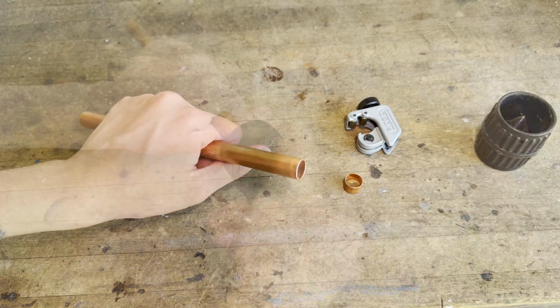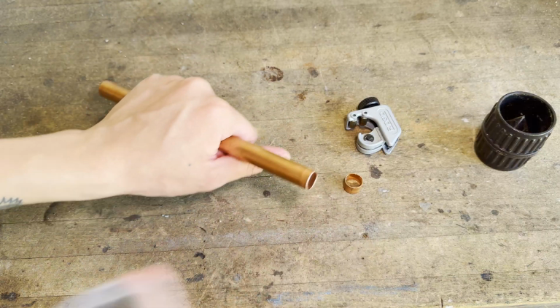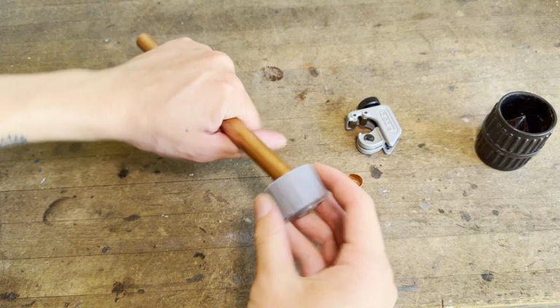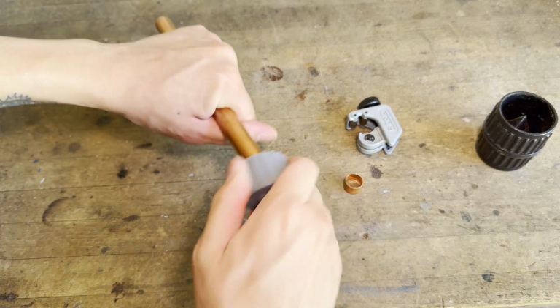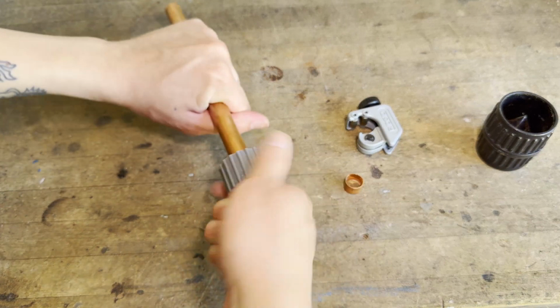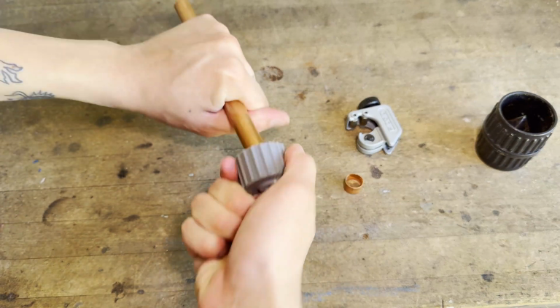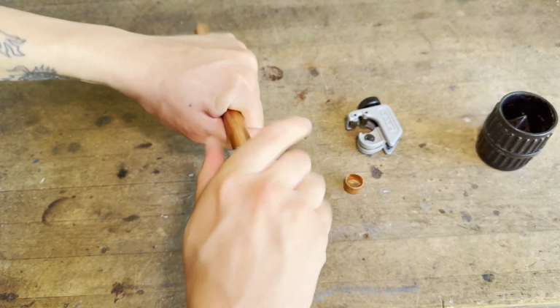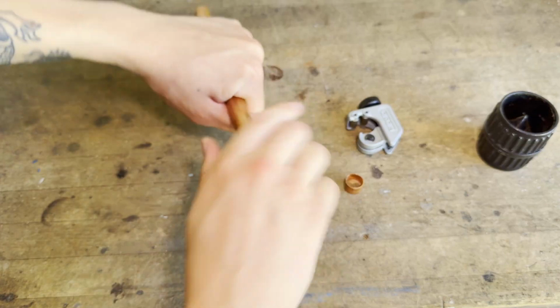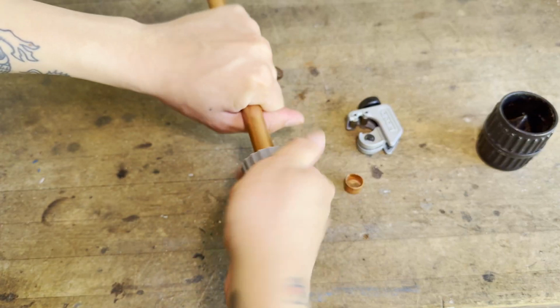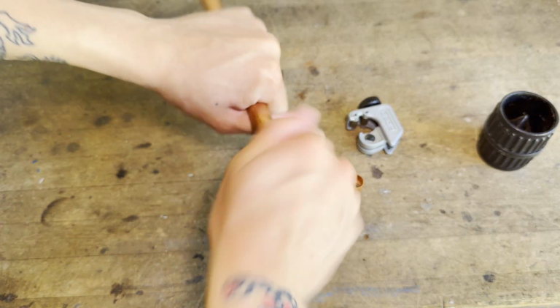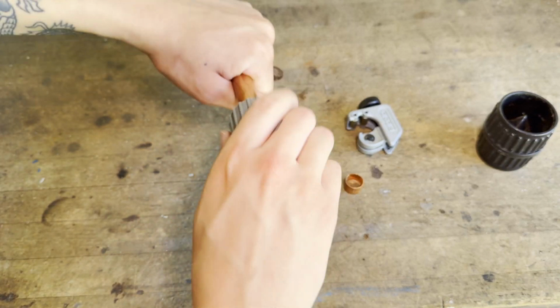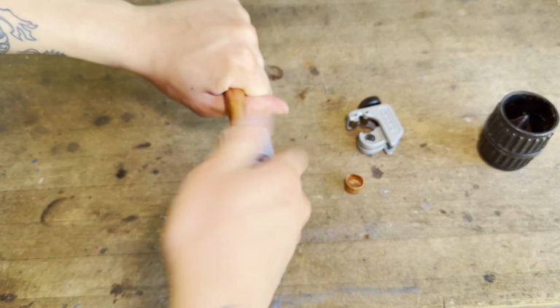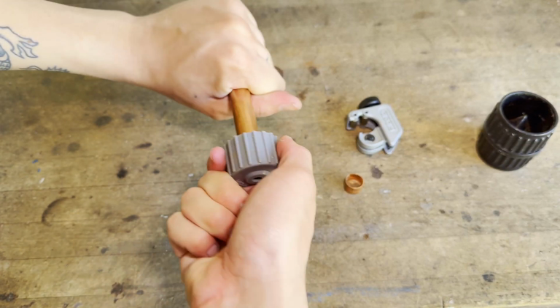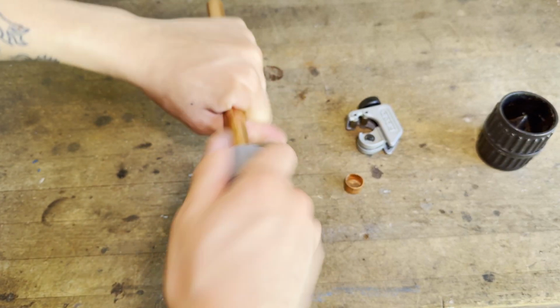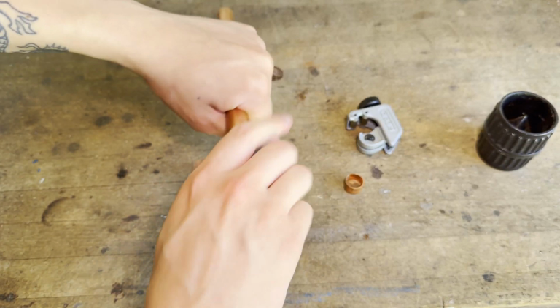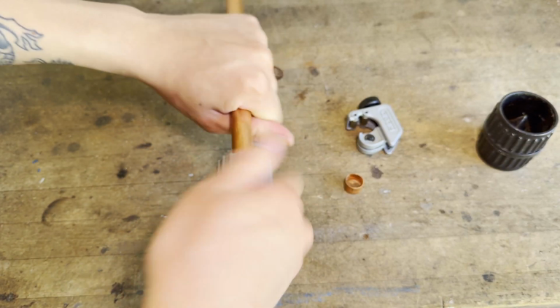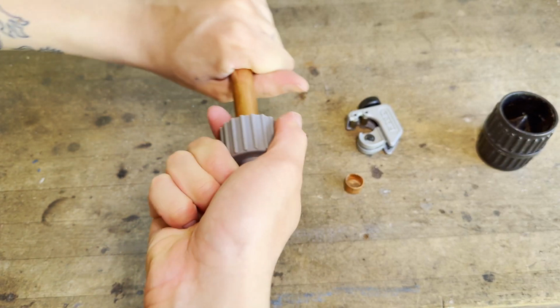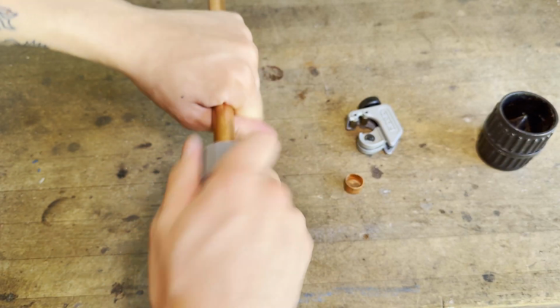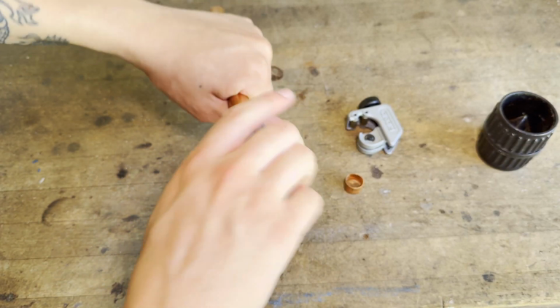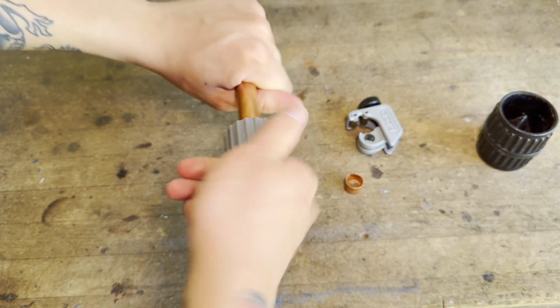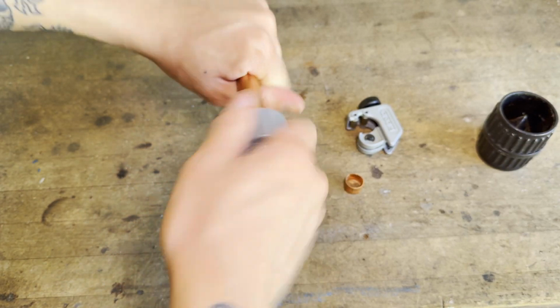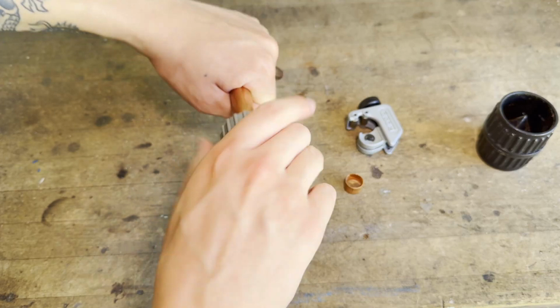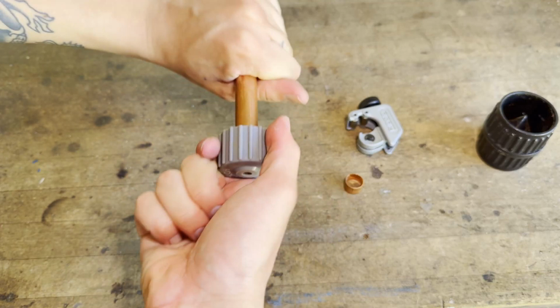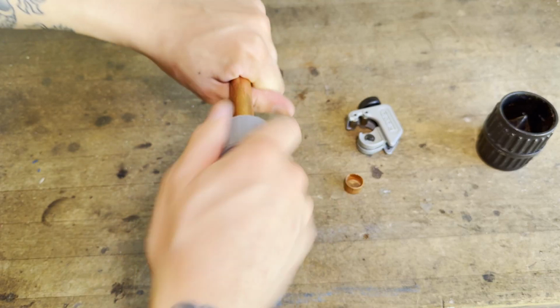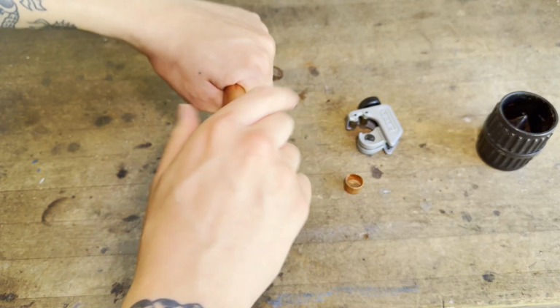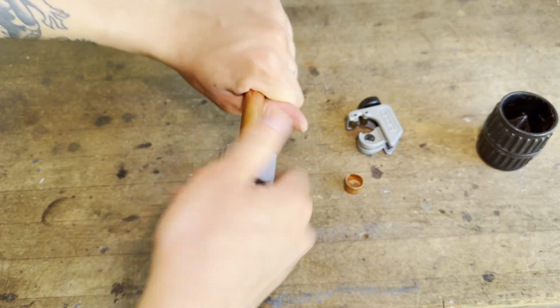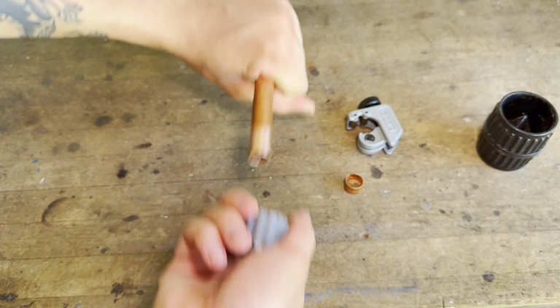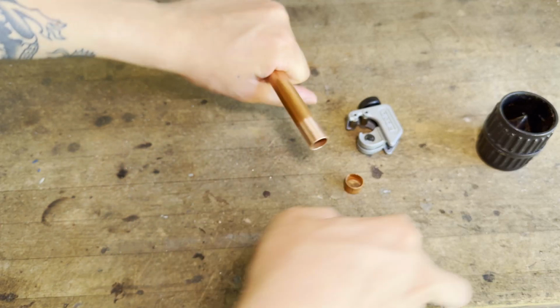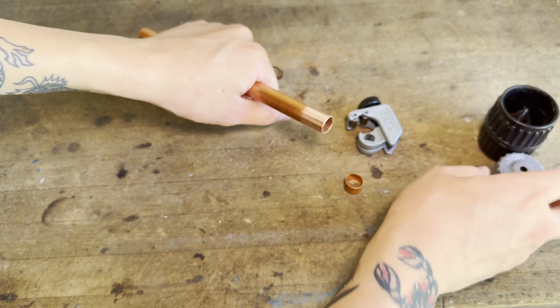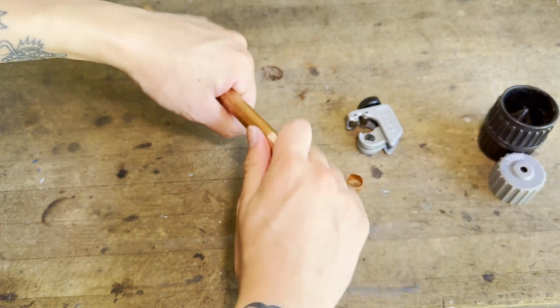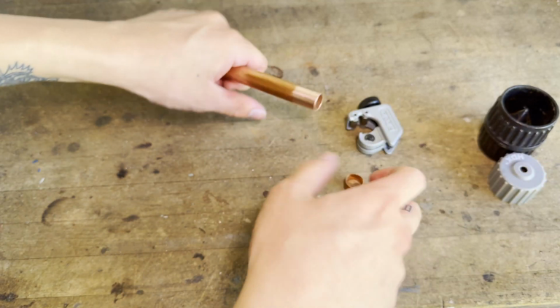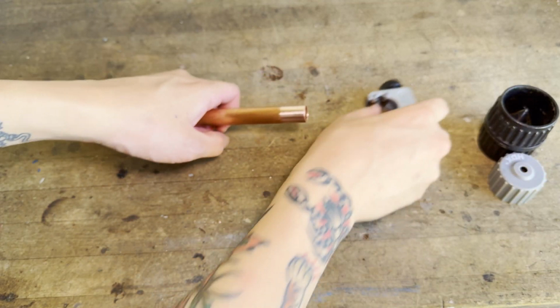To ensure a good seal, it's important to remove any paint, corrosion, or scale from the outside of the pipe. If you only have a little bit of oxidation, you can use a wire brush like this one, but if you're removing heavy paint or scale, you can use sand cloth.